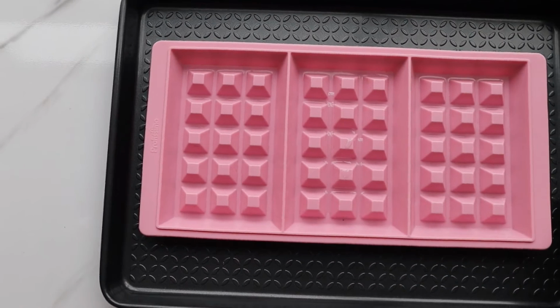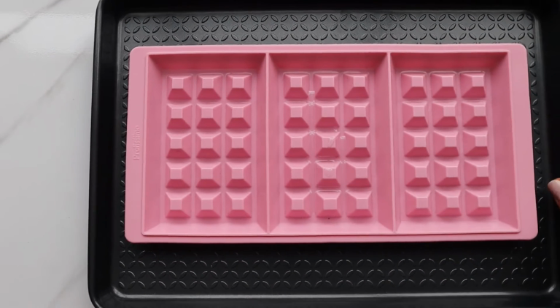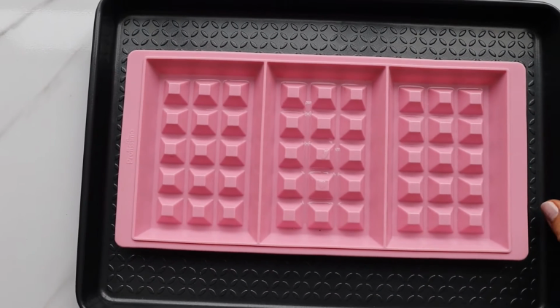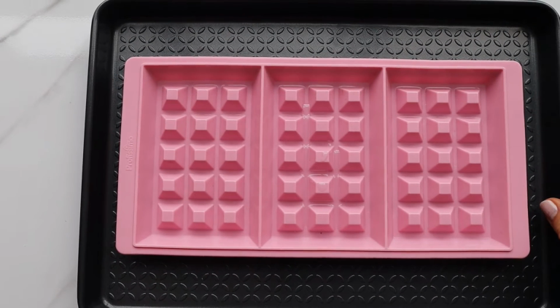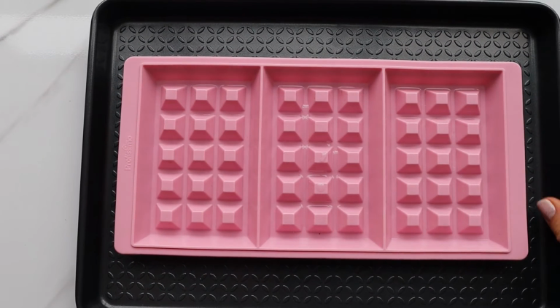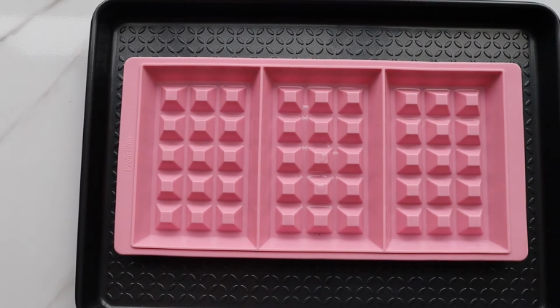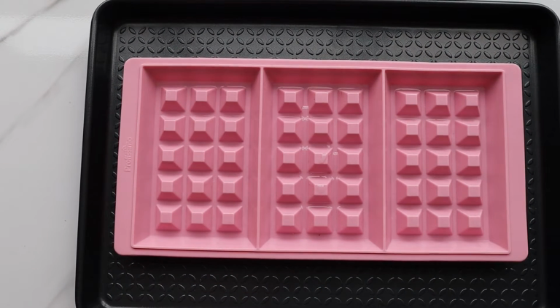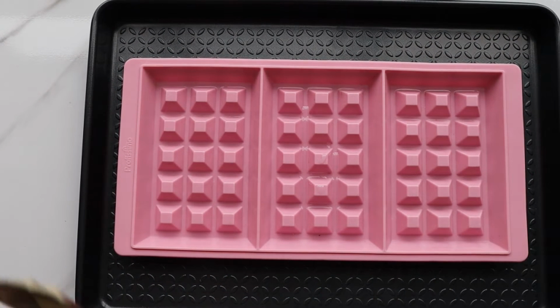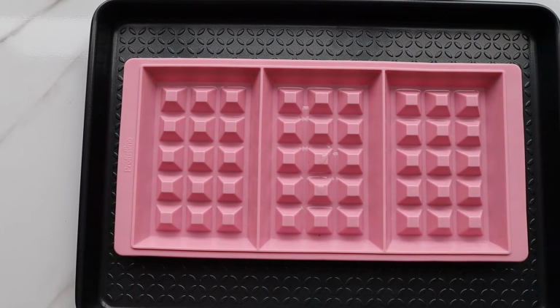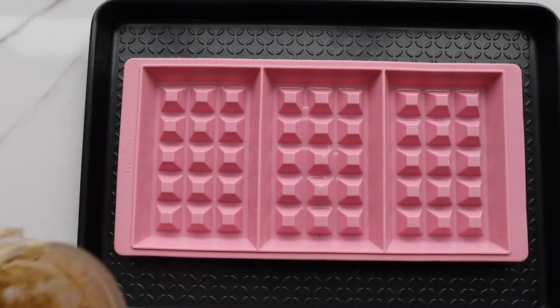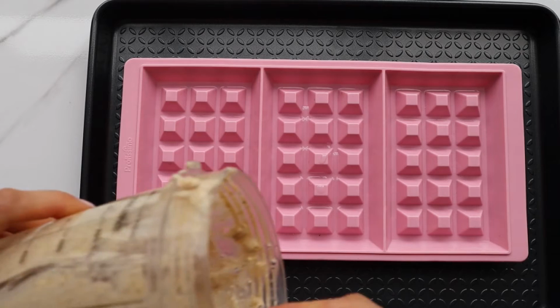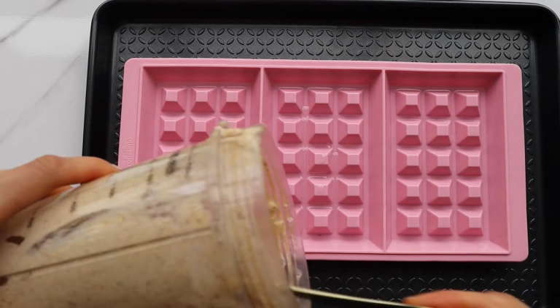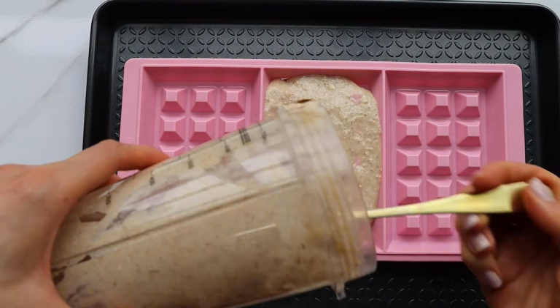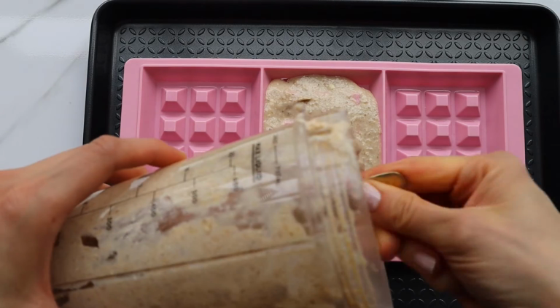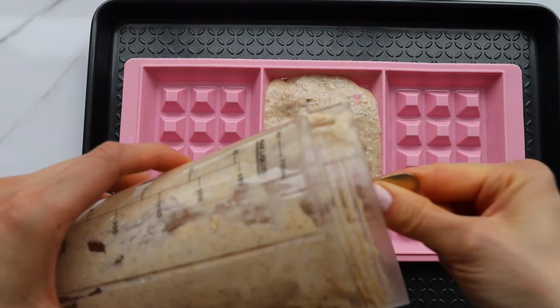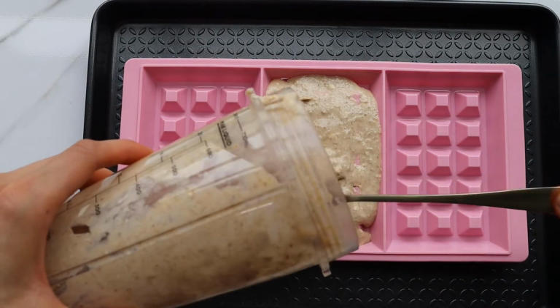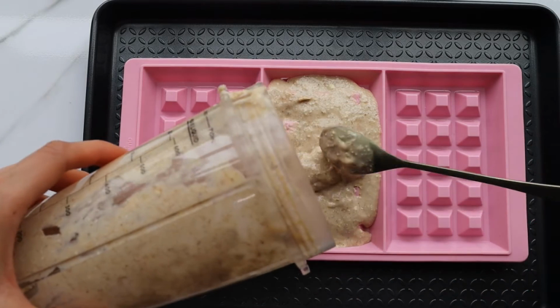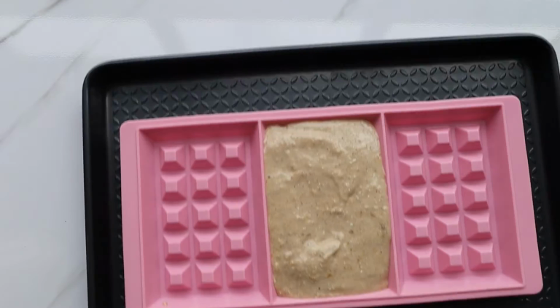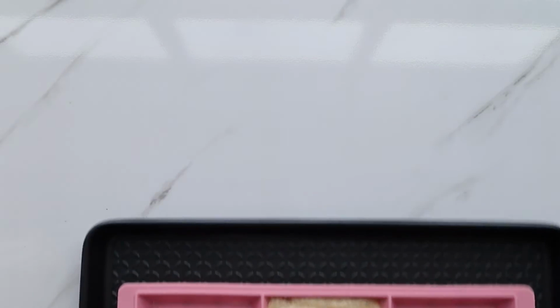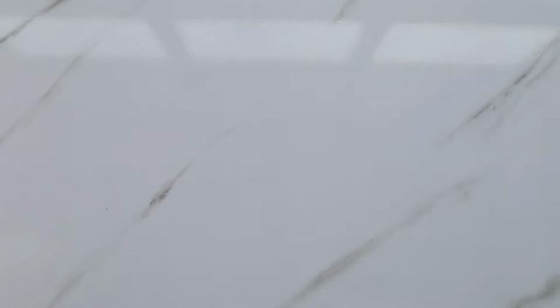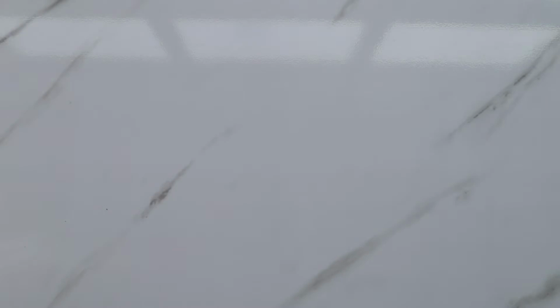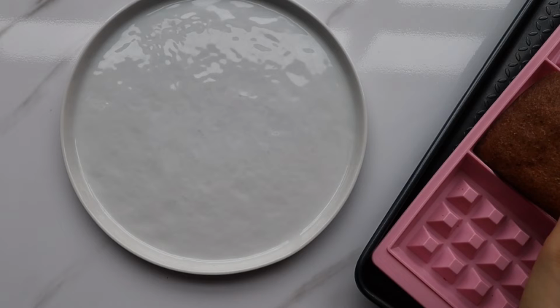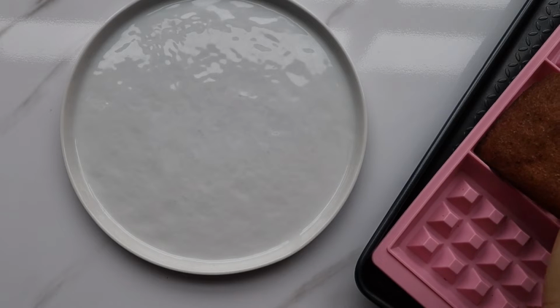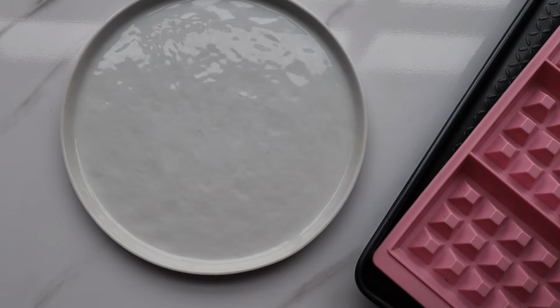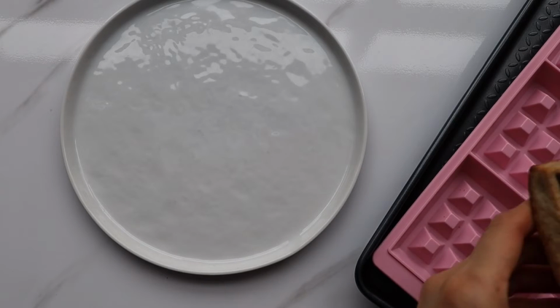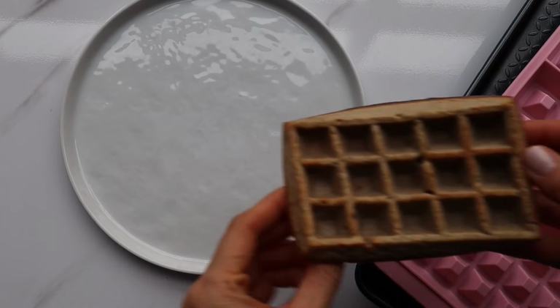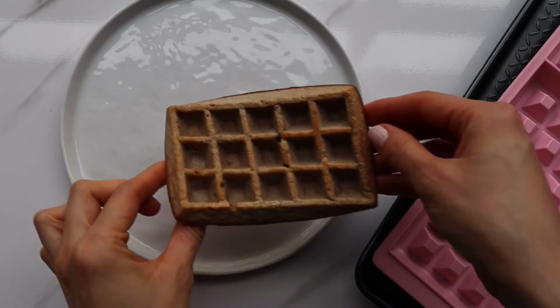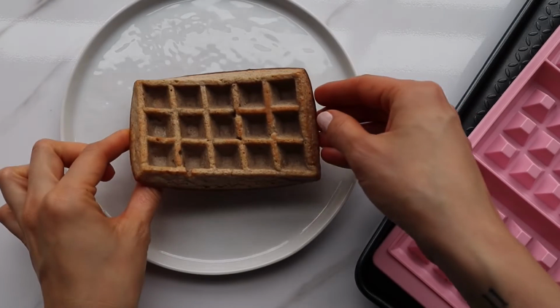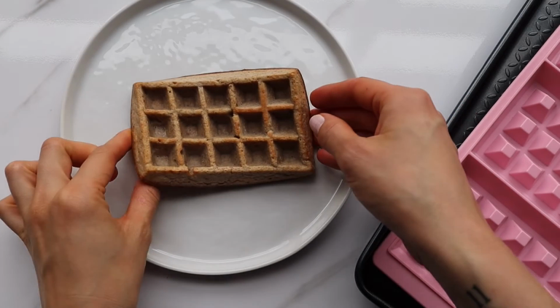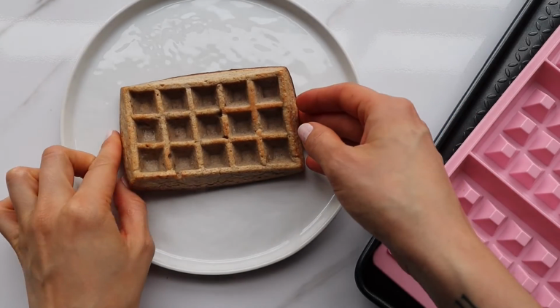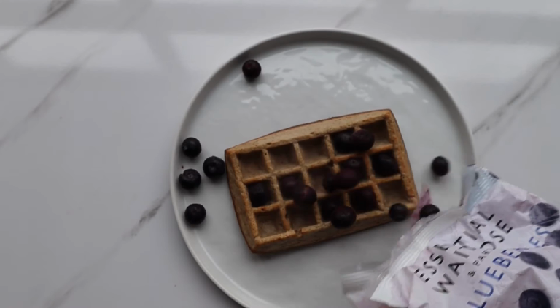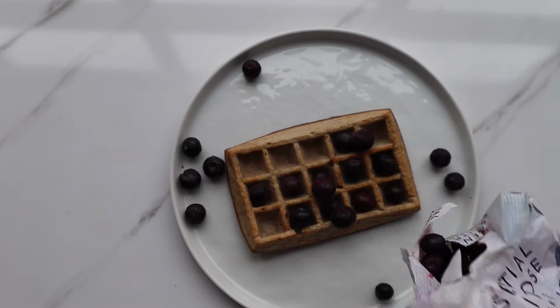You simply mix those ingredients in a blender. Take a silicone waffle form, then place the mixture inside. Also grease the form with coconut oil a little bit and bake it for approximately 25 minutes.